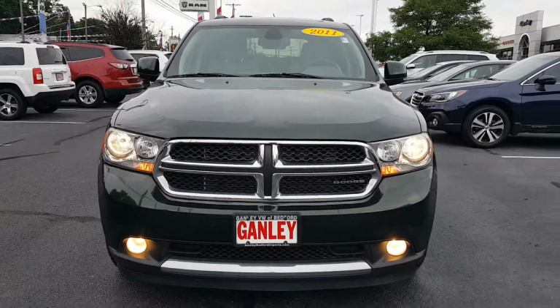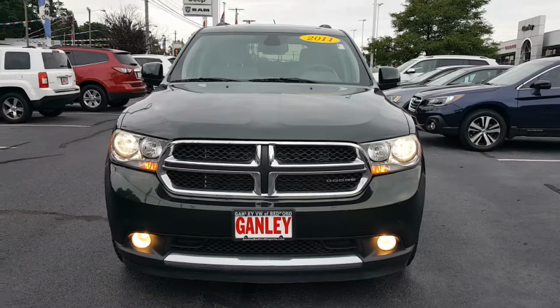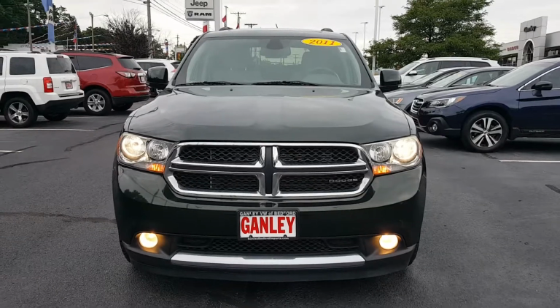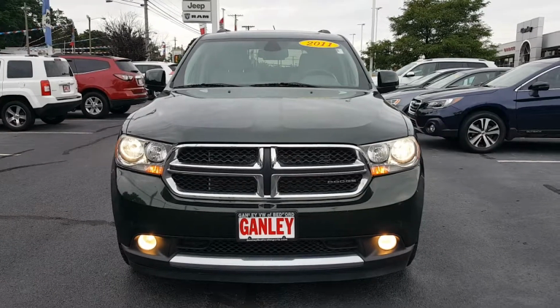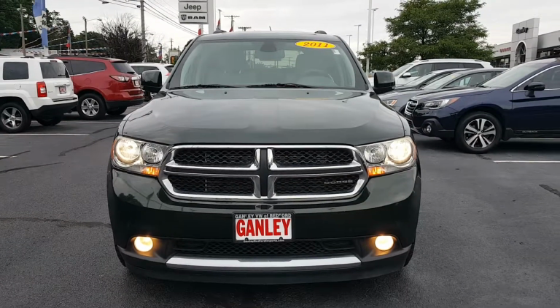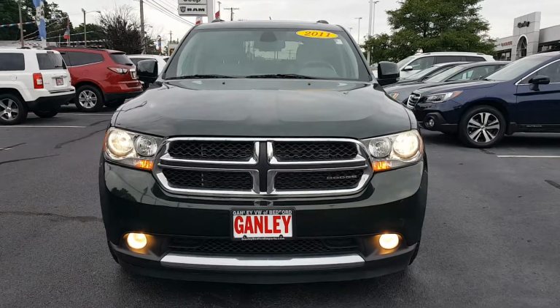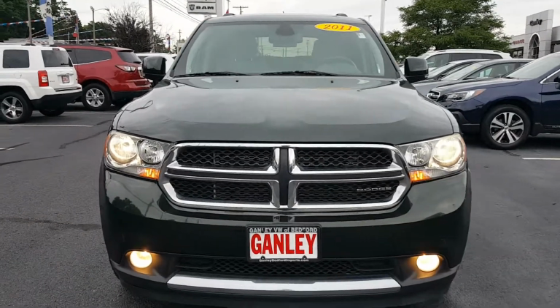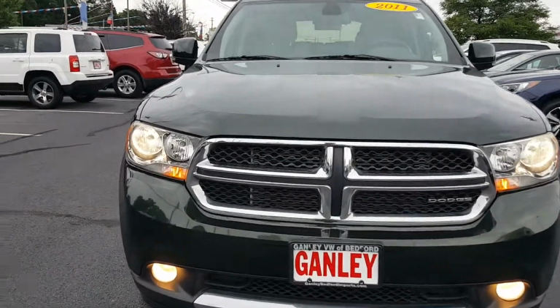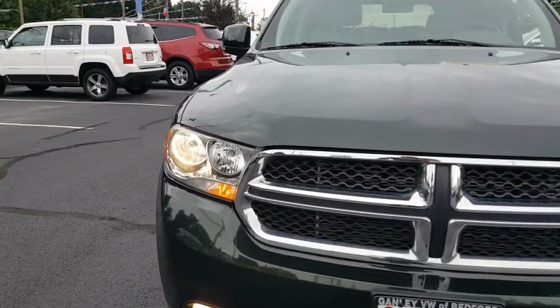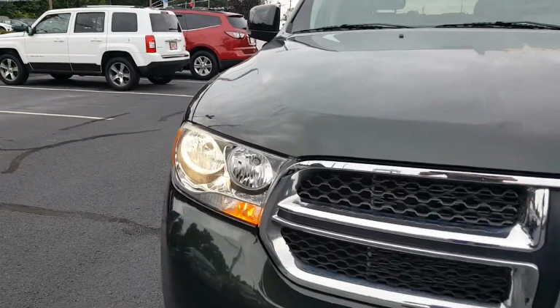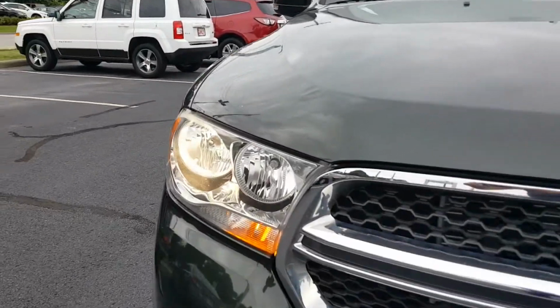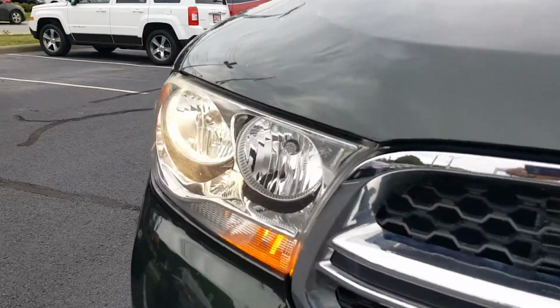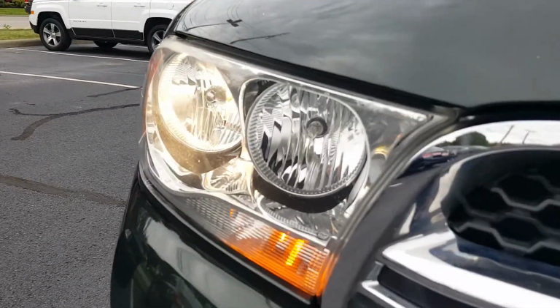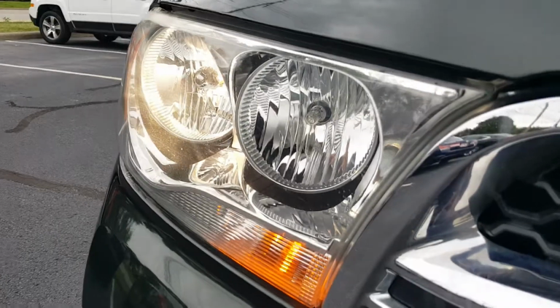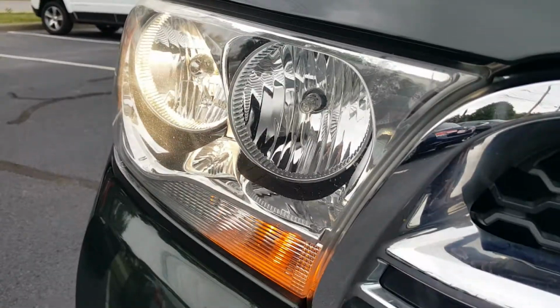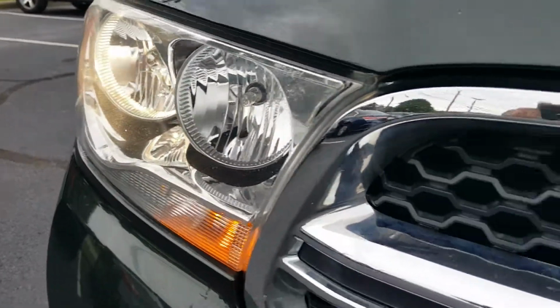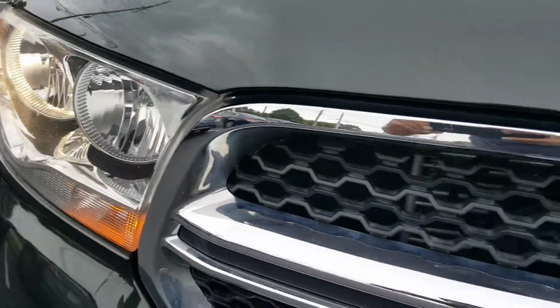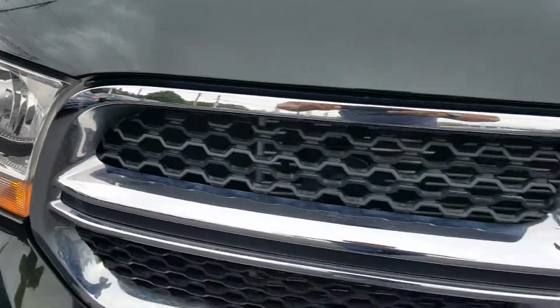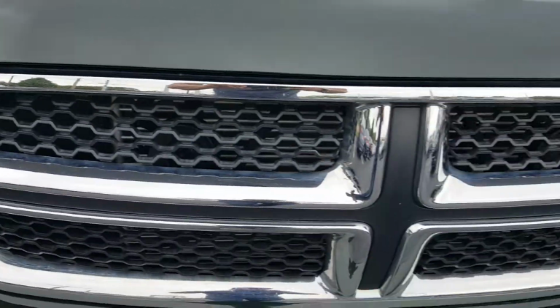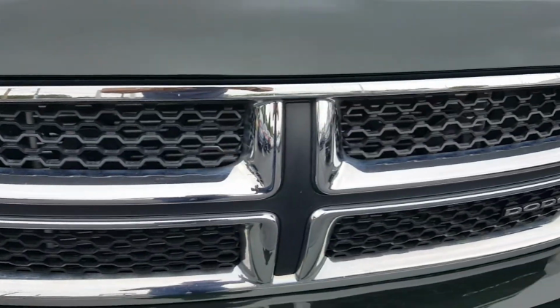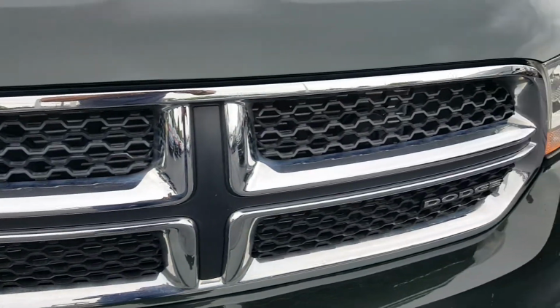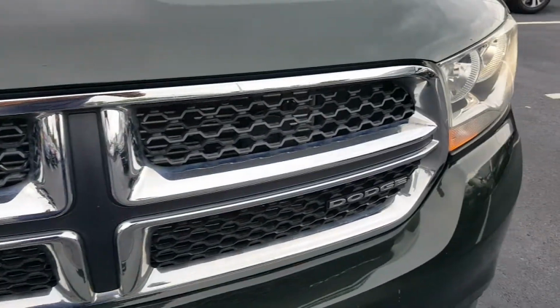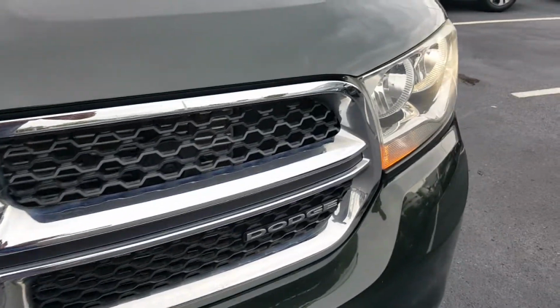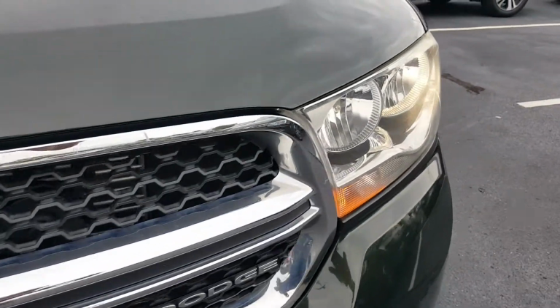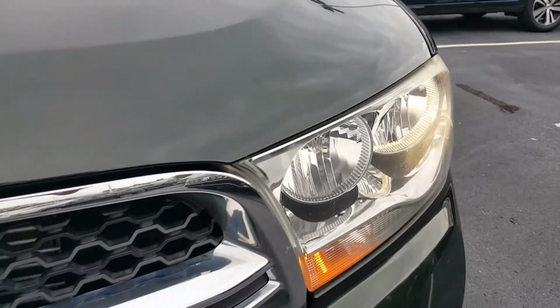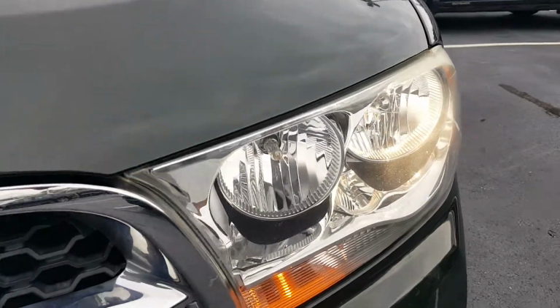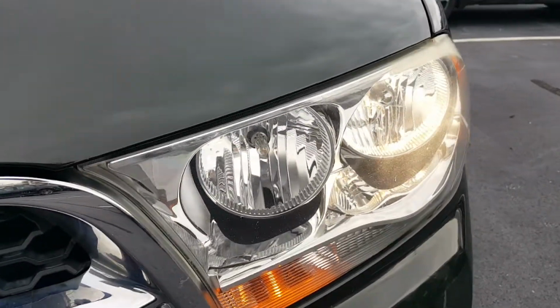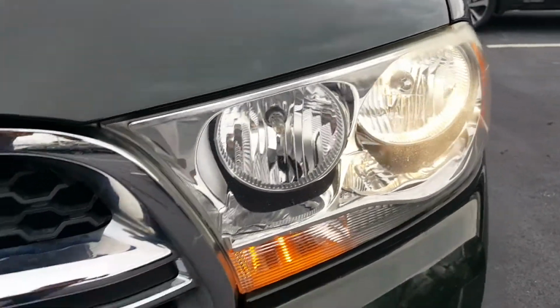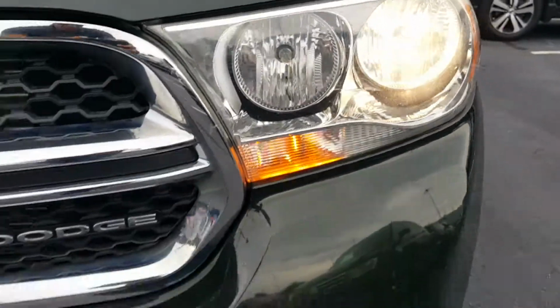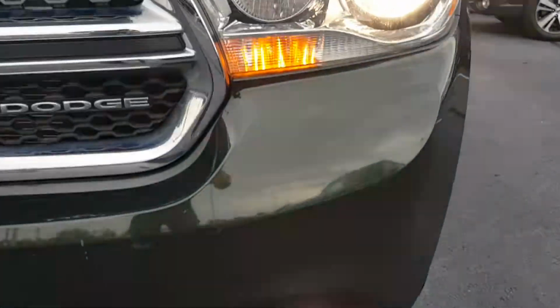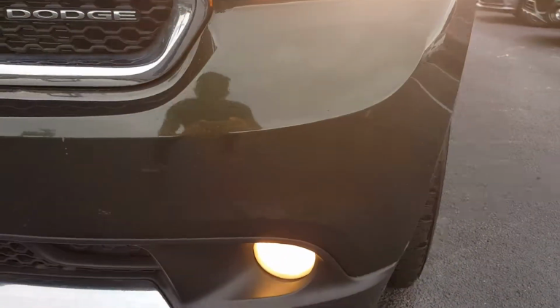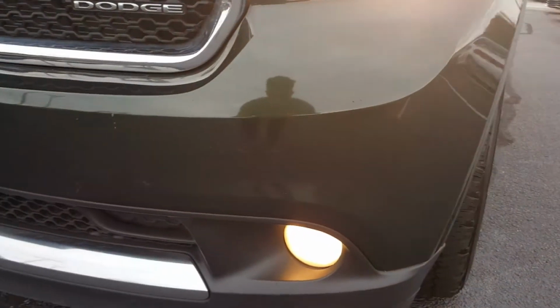This 2011 Dodge Durango has headlights here. Look at this chrome grille, vented radiator on the other side.